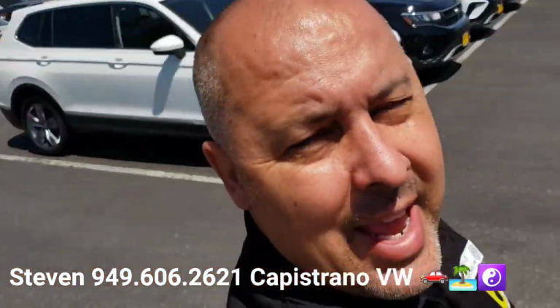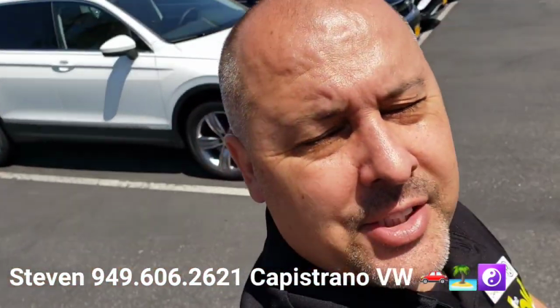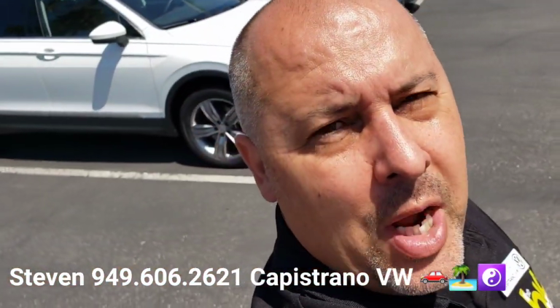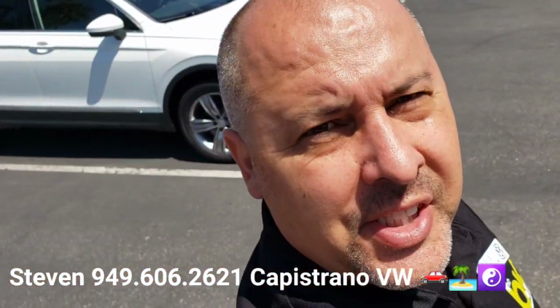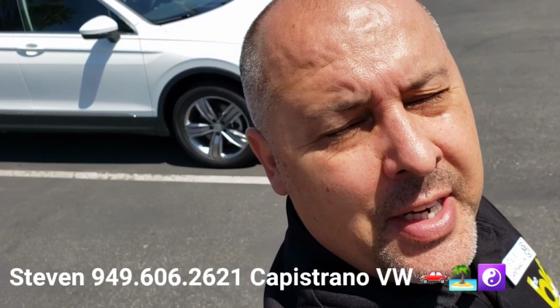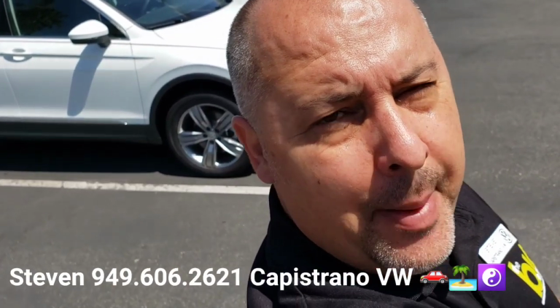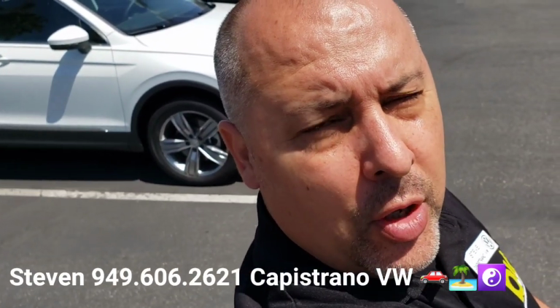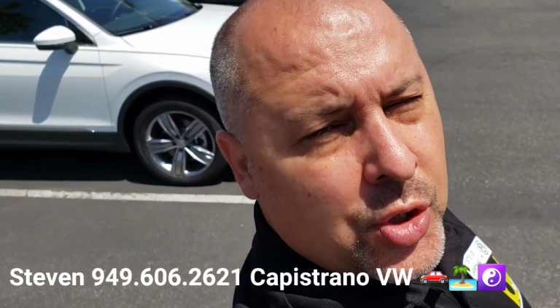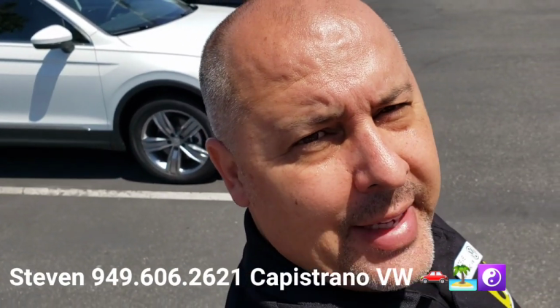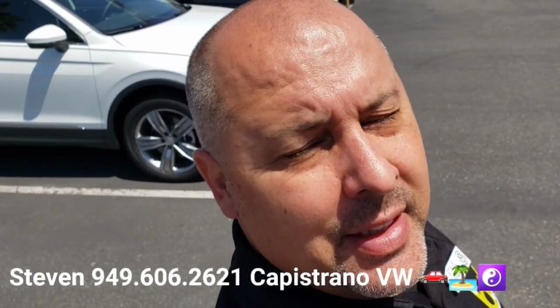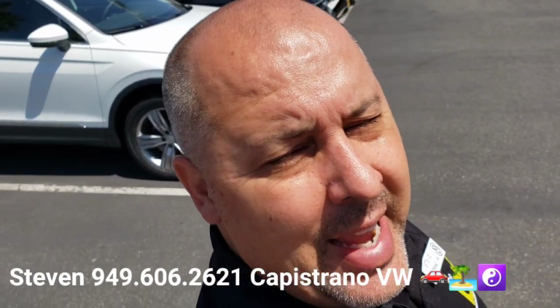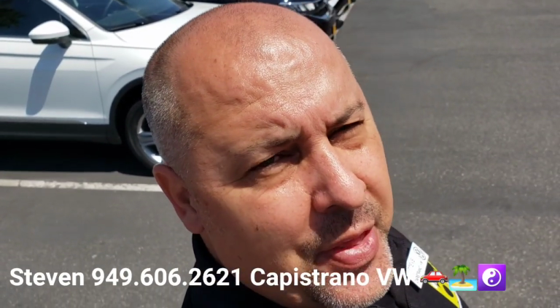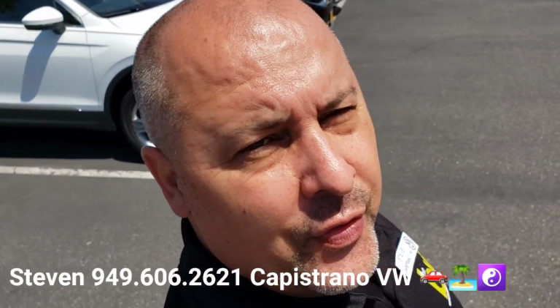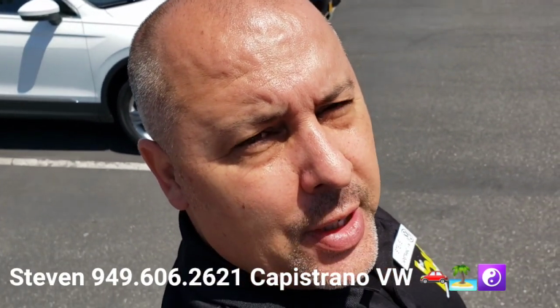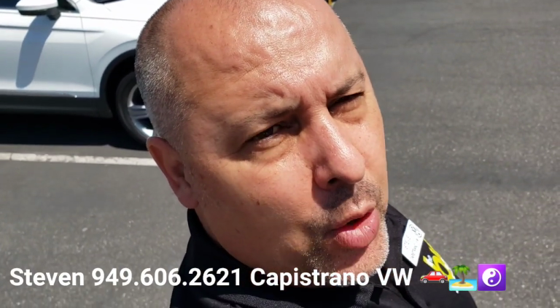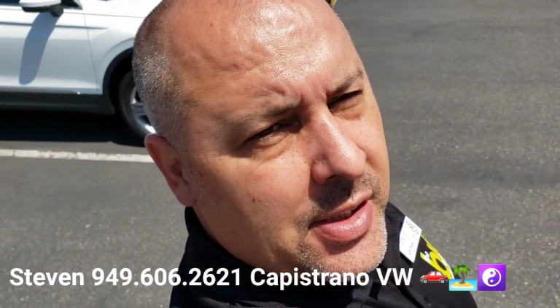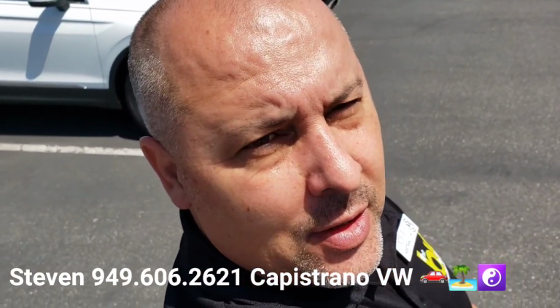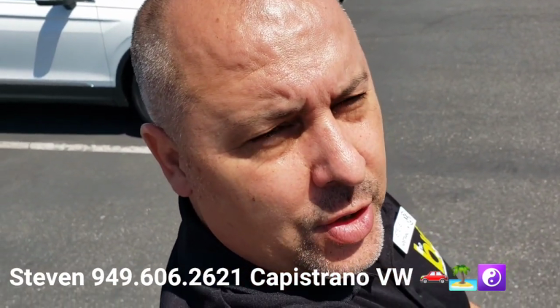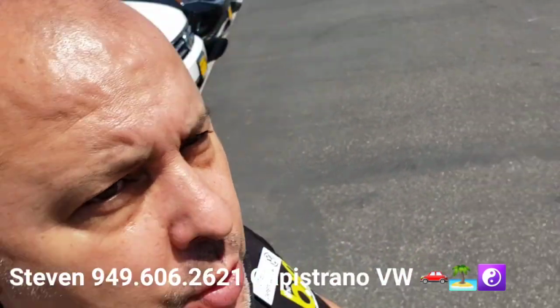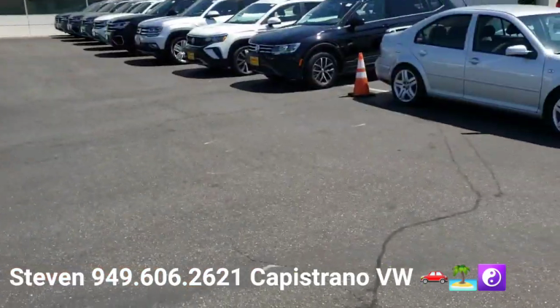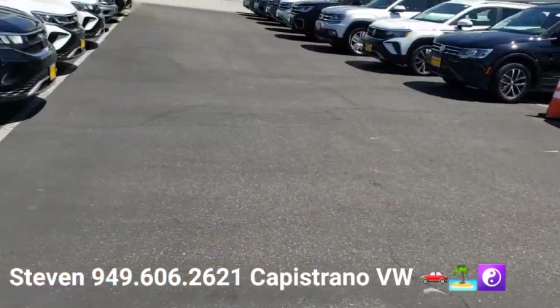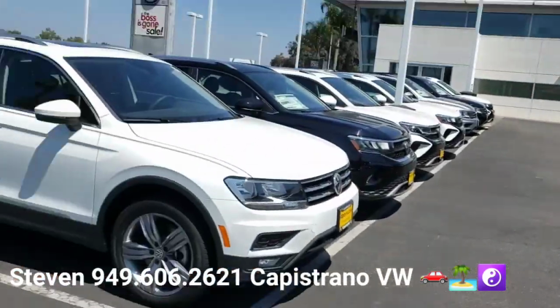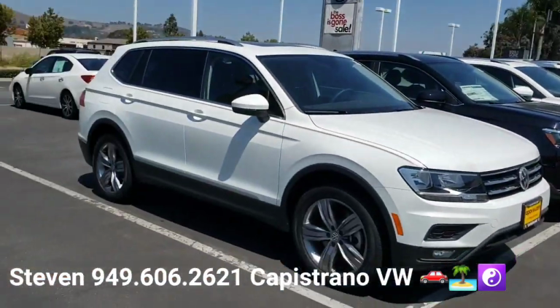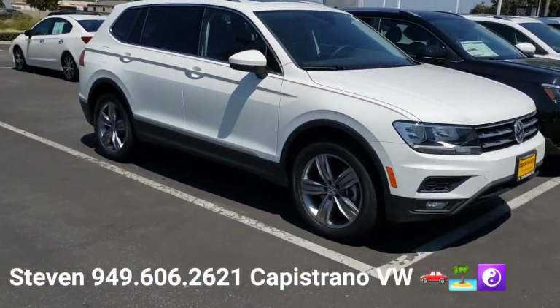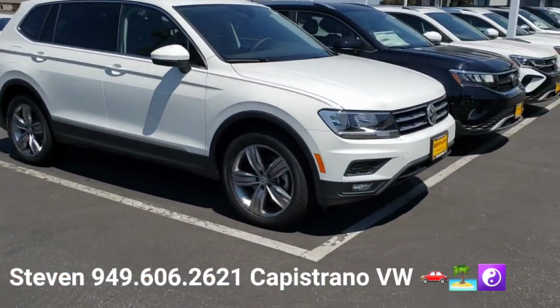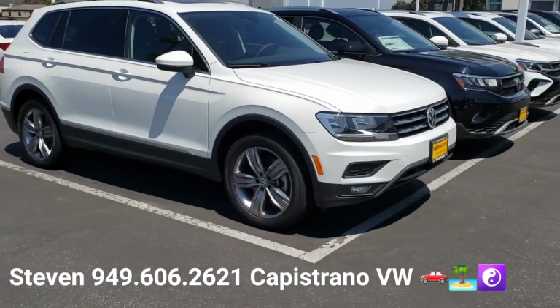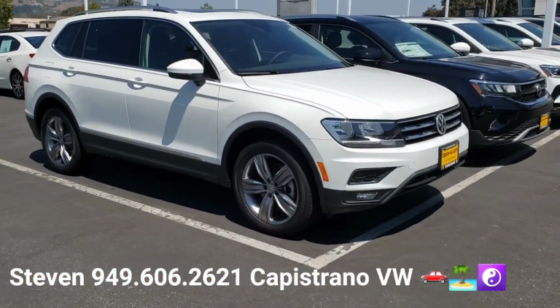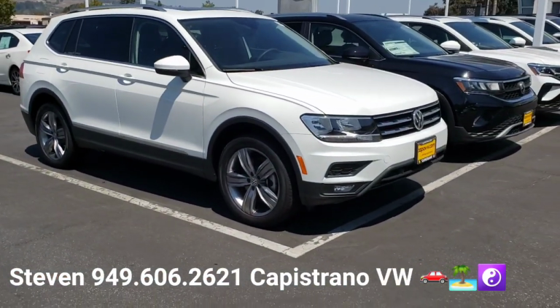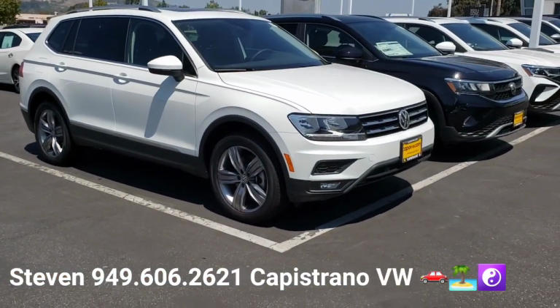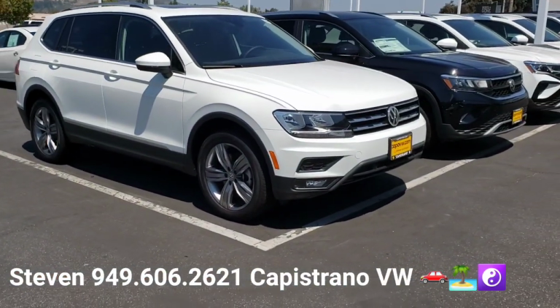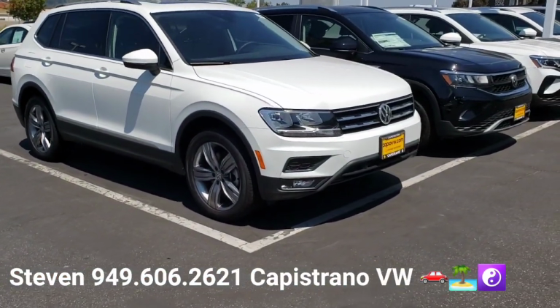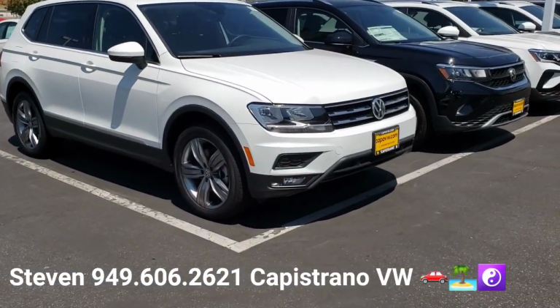Hey, how's it going, Brian? This is Steven here at Capistrano Volkswagen. I just want to thank you for your internet request for the 2021 Tiguan SEL. I've got it right here and available.